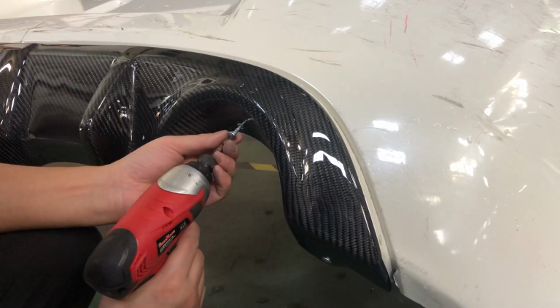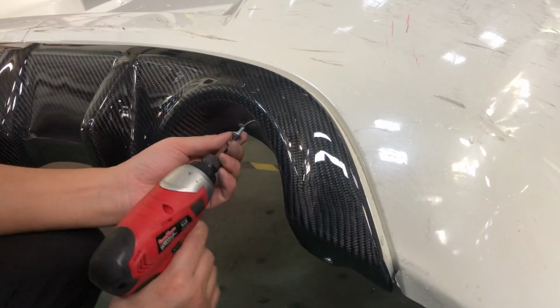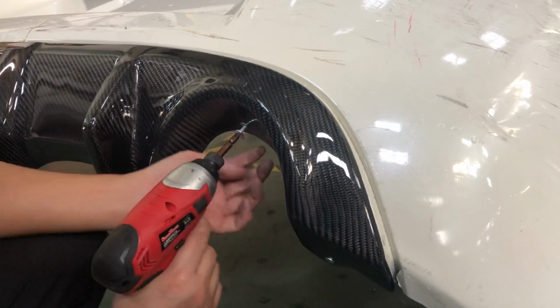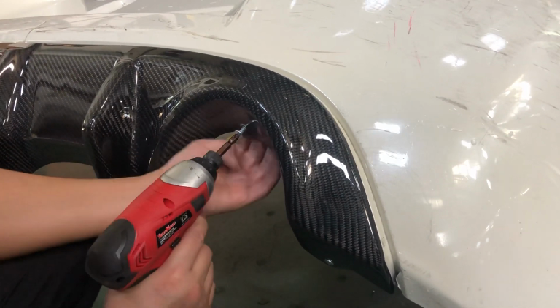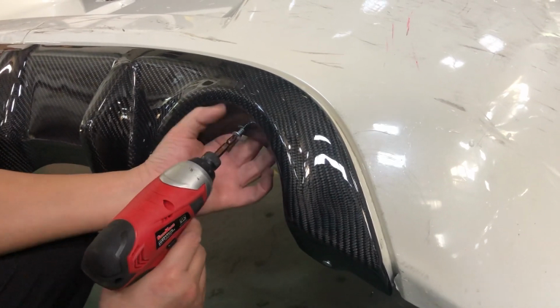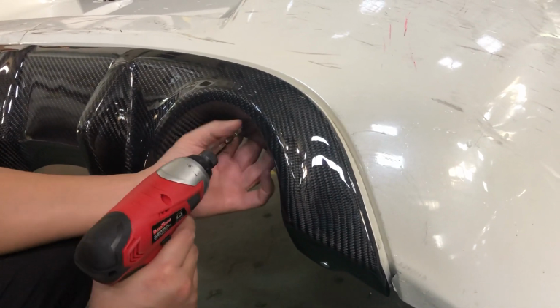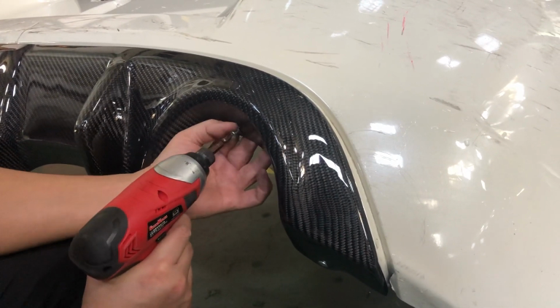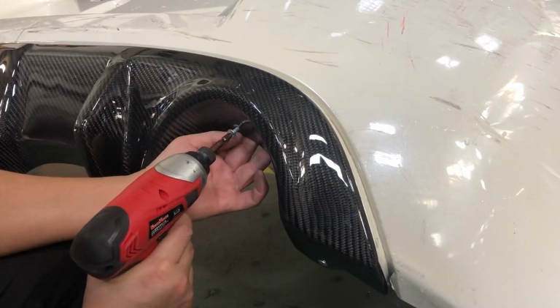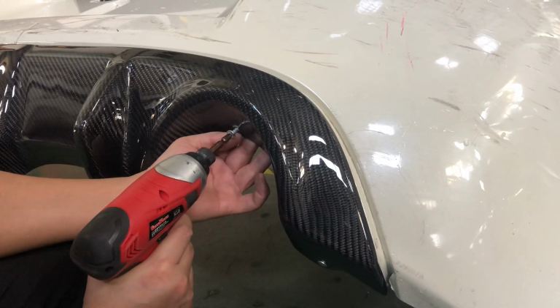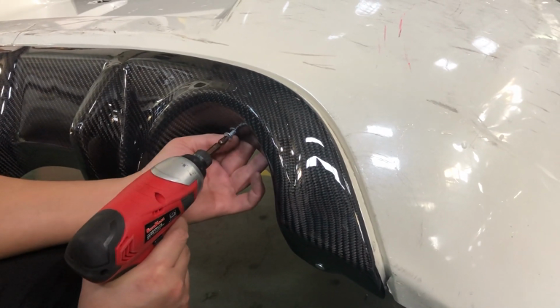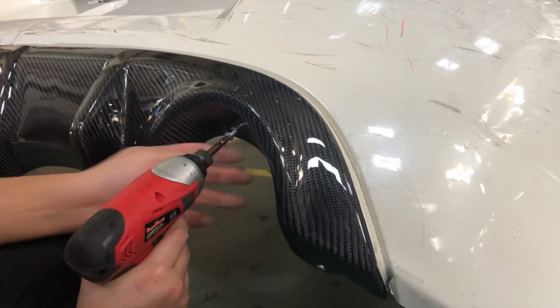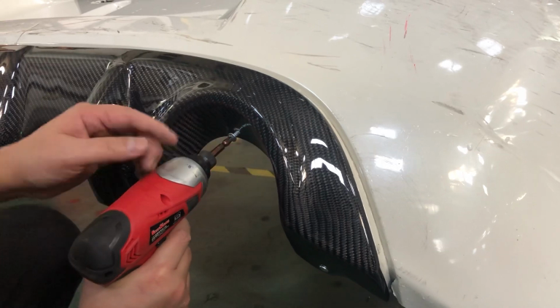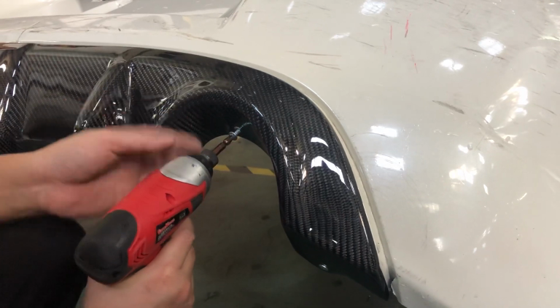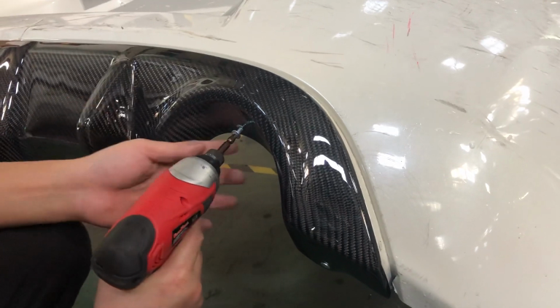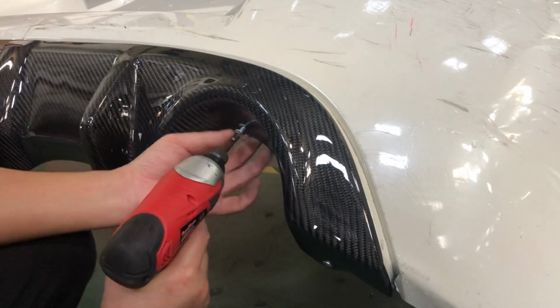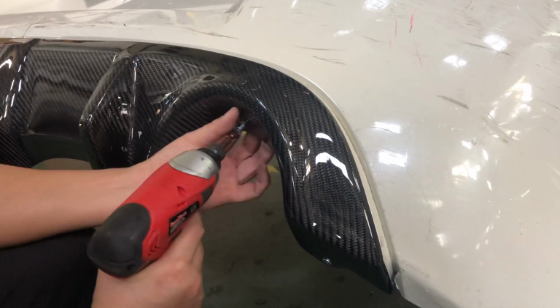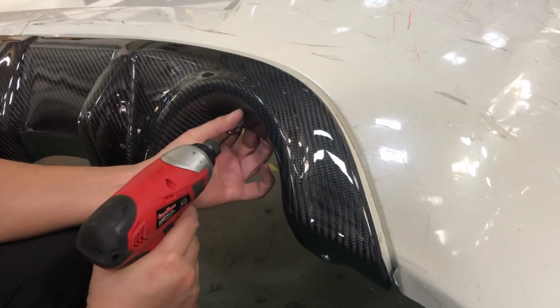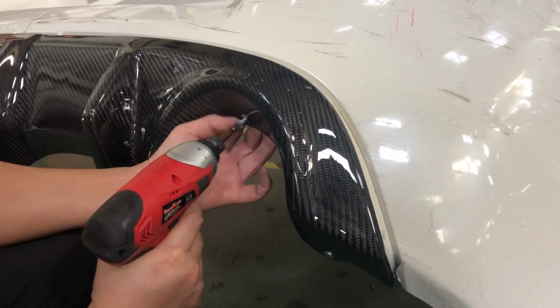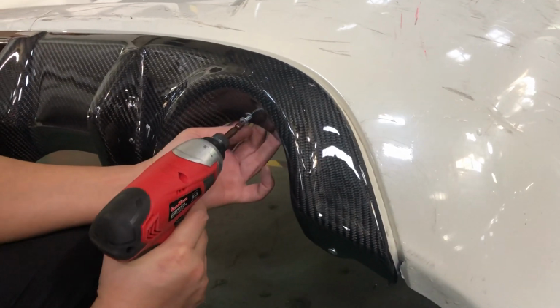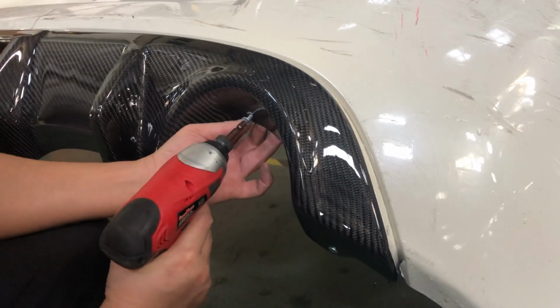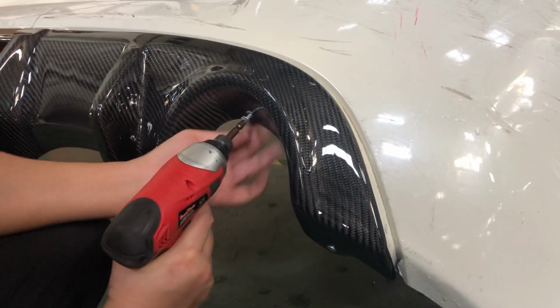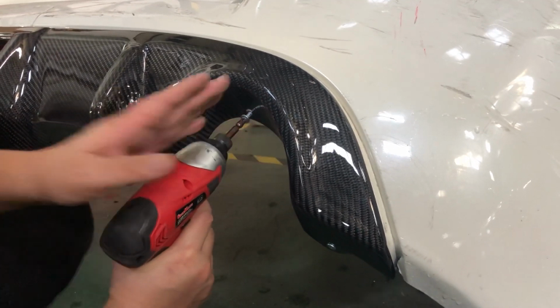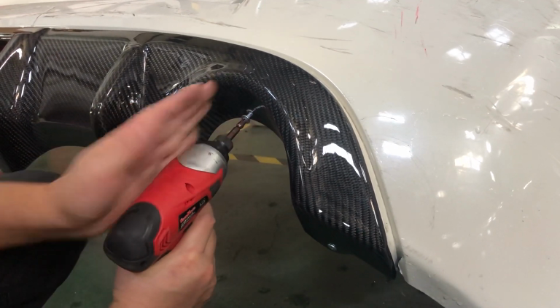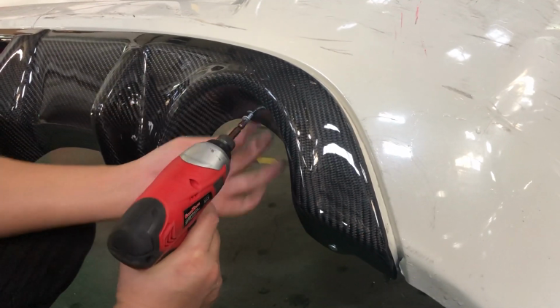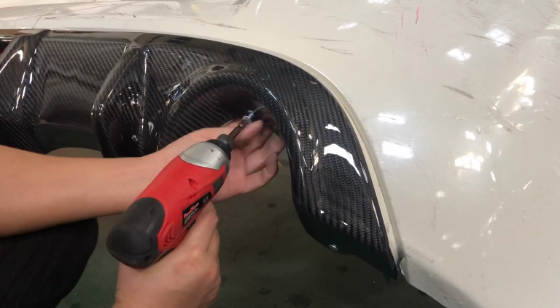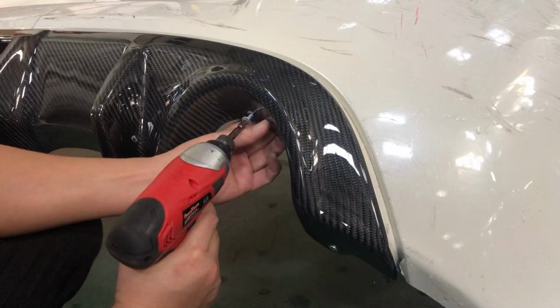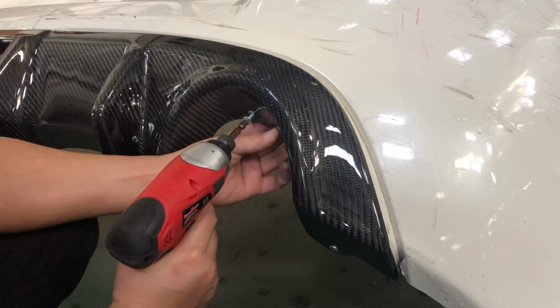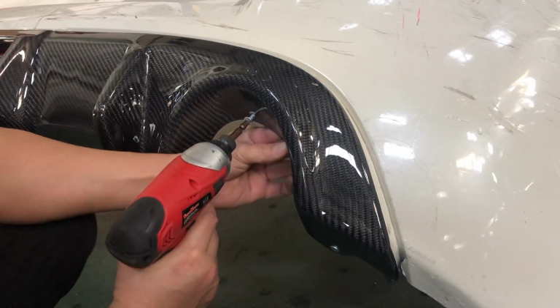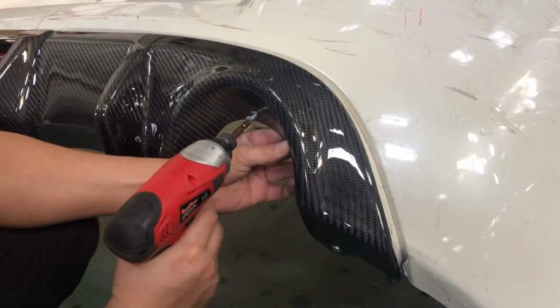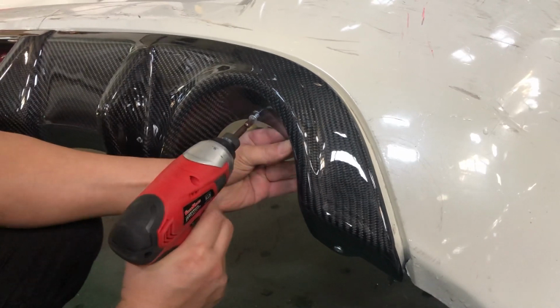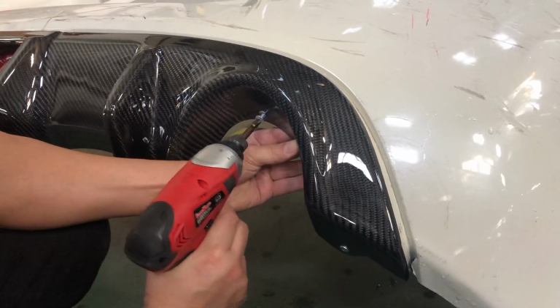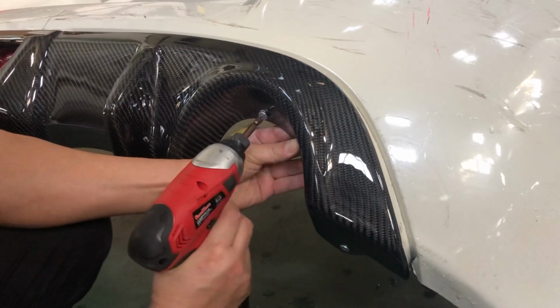Note that the stock original bumper doesn't come with this screw hole, so you might want to drill it yourself. It would be in the middle section near the muffler — go ahead and screw it in.